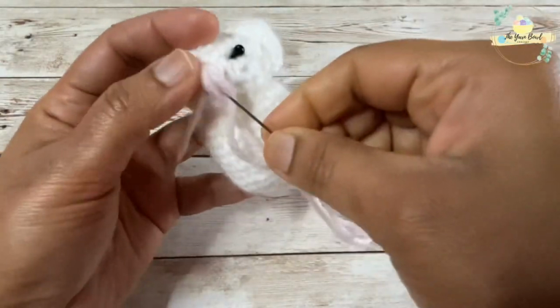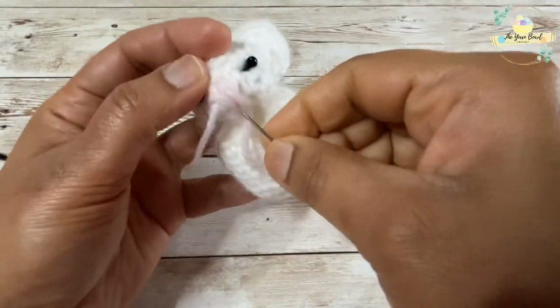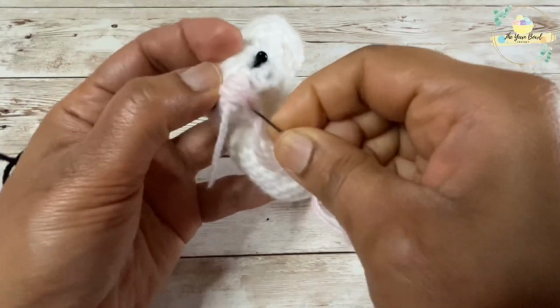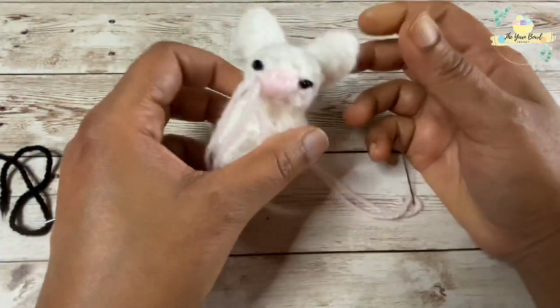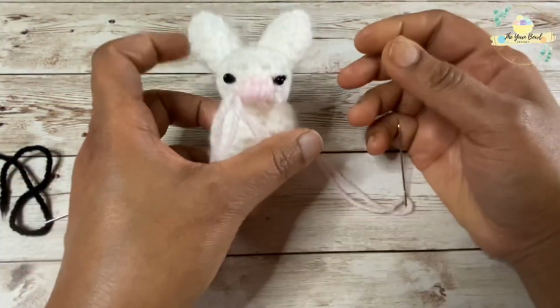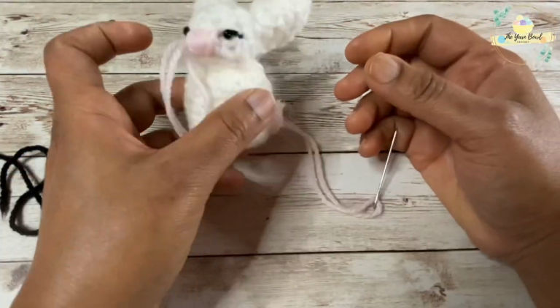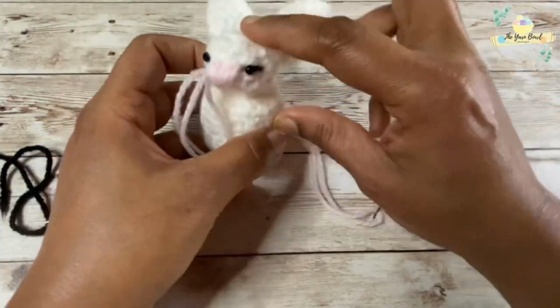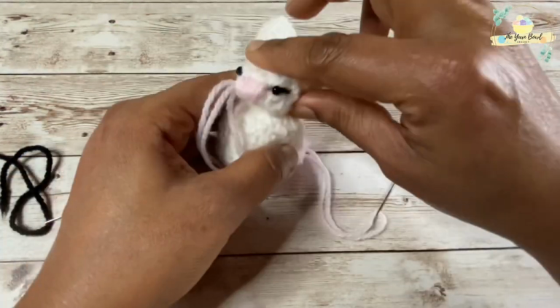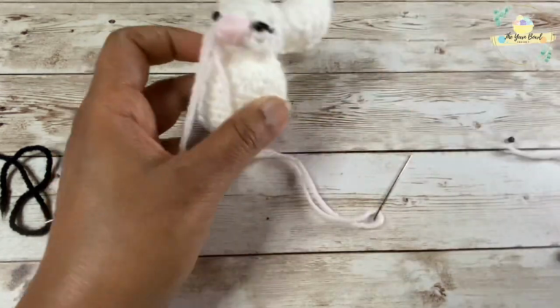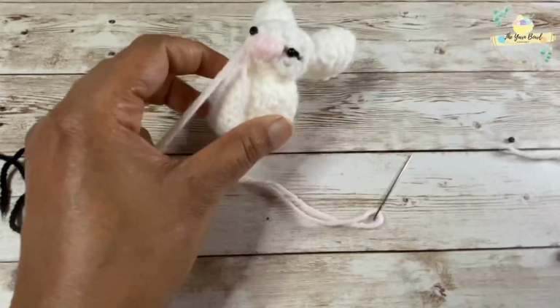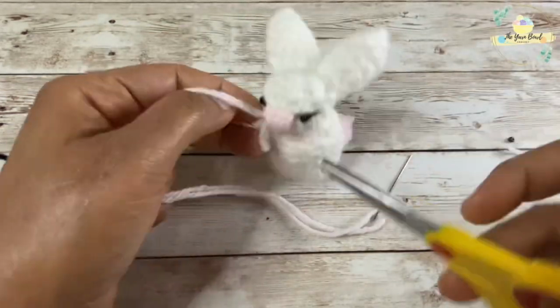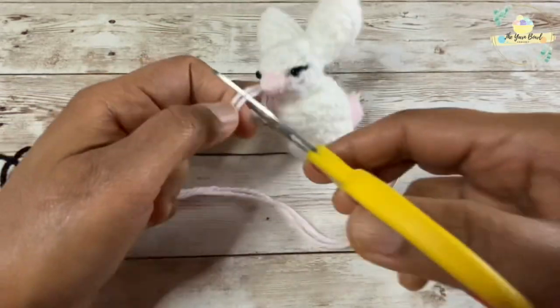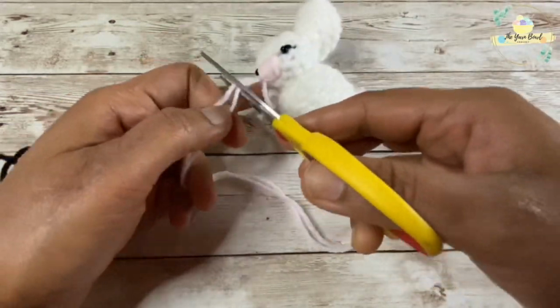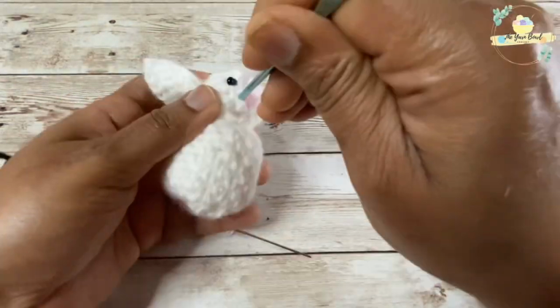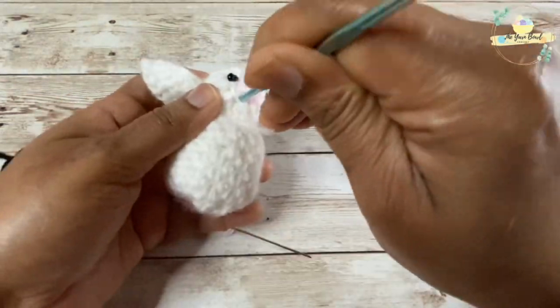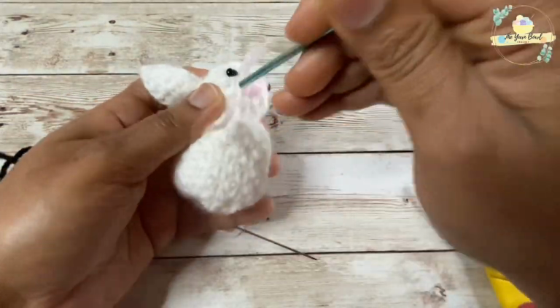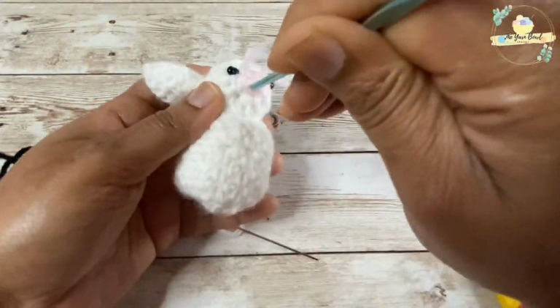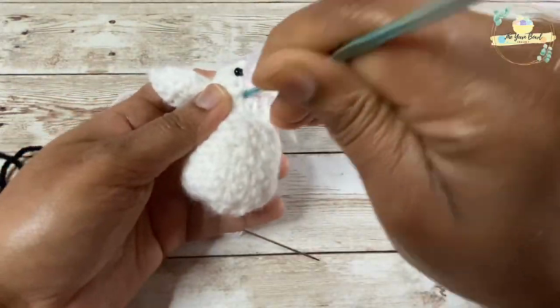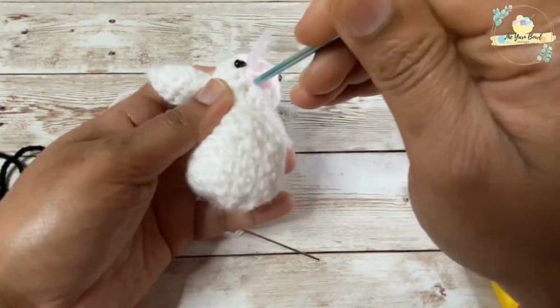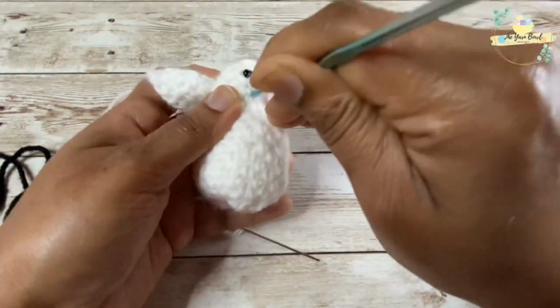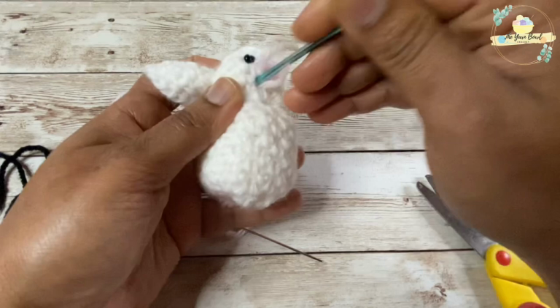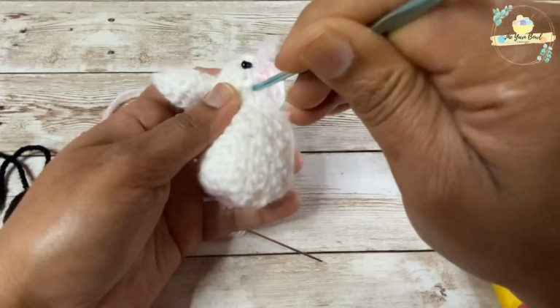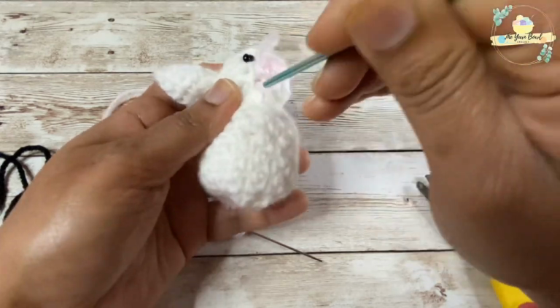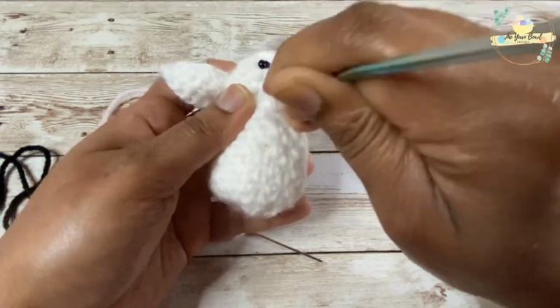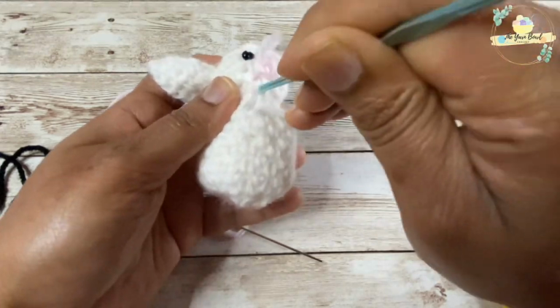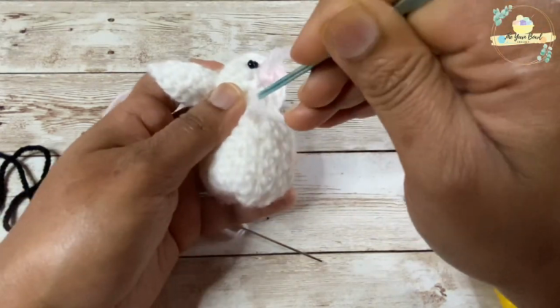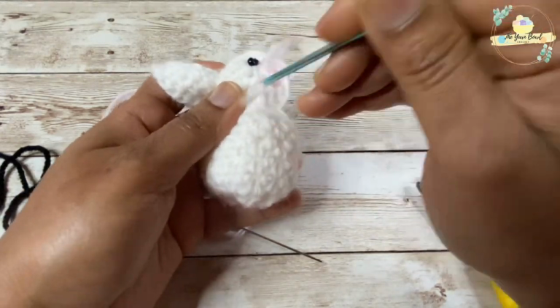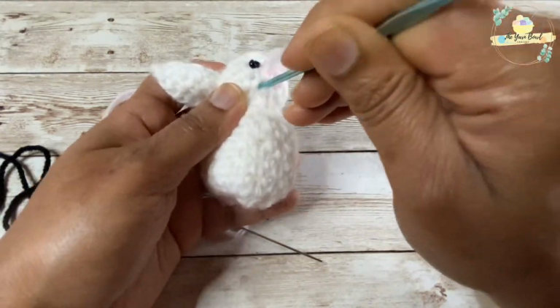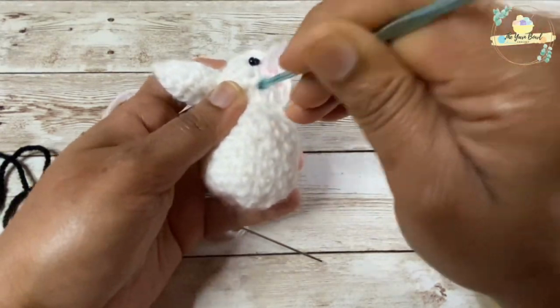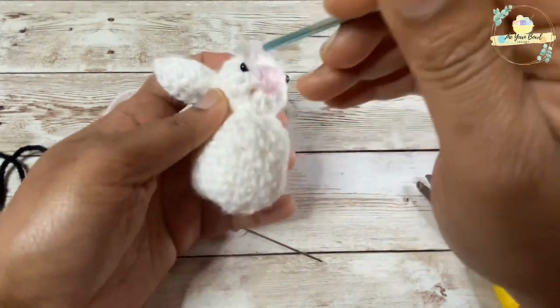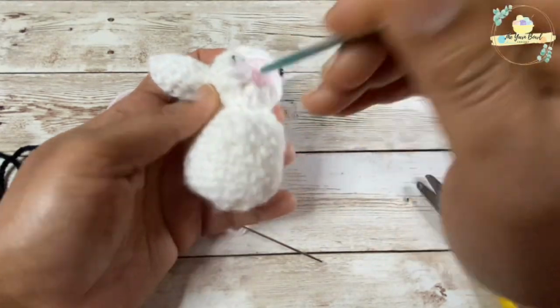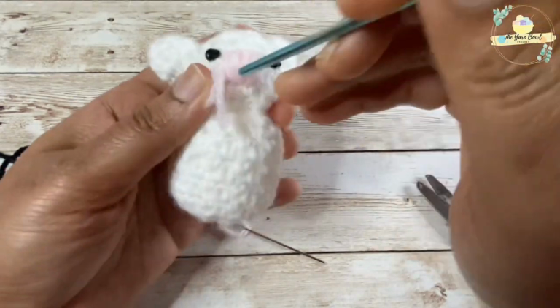If you're making a bigger swatch, you can also use safety eyes and a safety nose. Once you're done, you can gently insert your extra yarn inside the bunny itself.